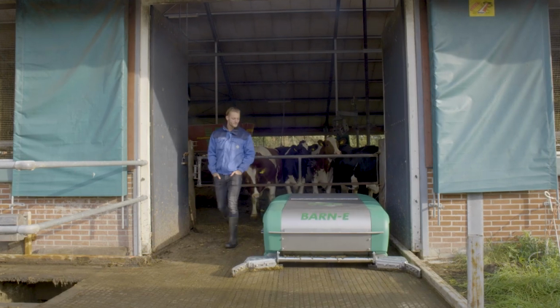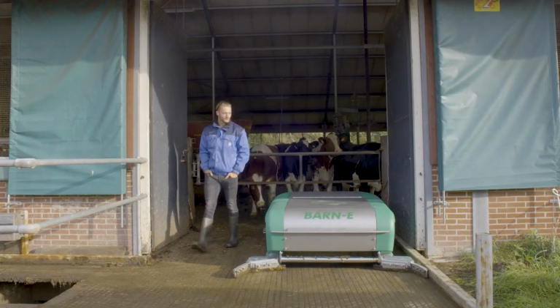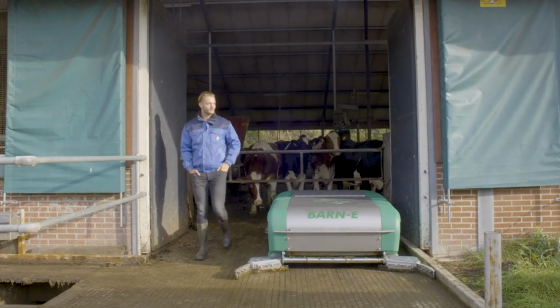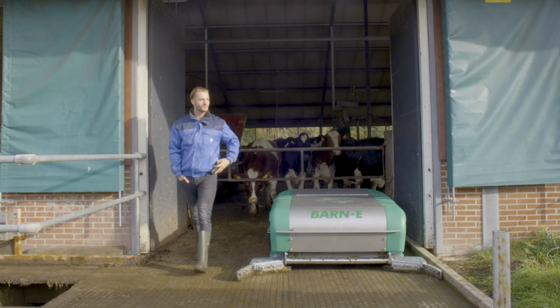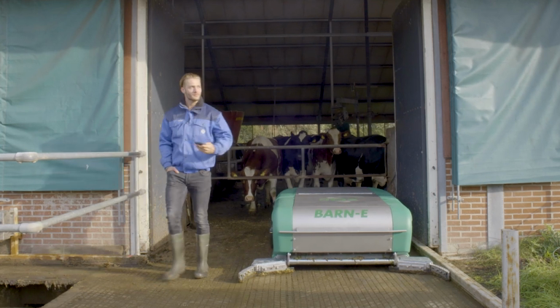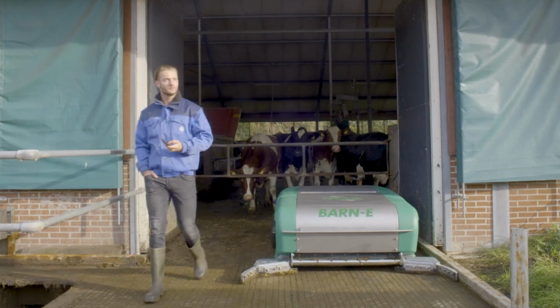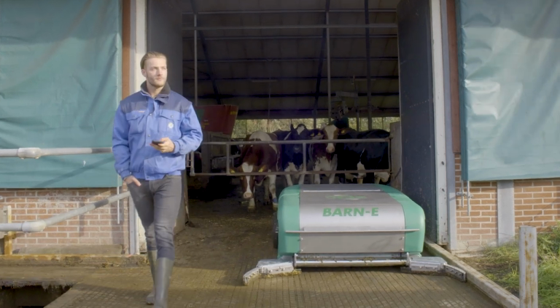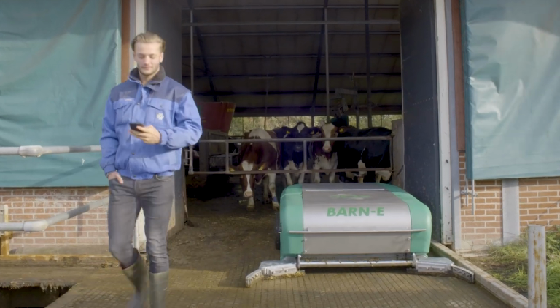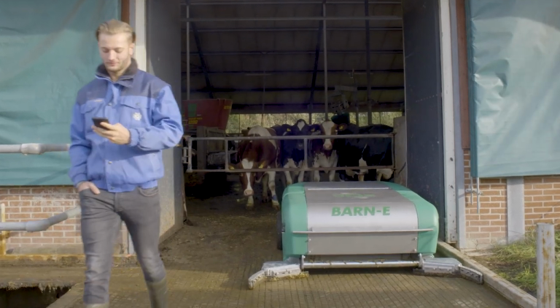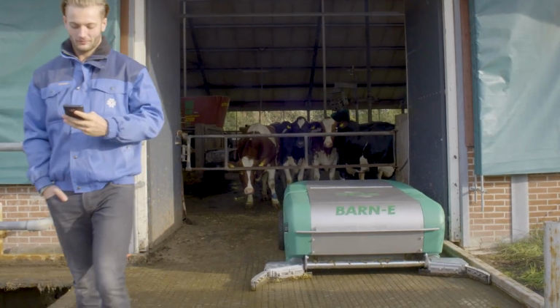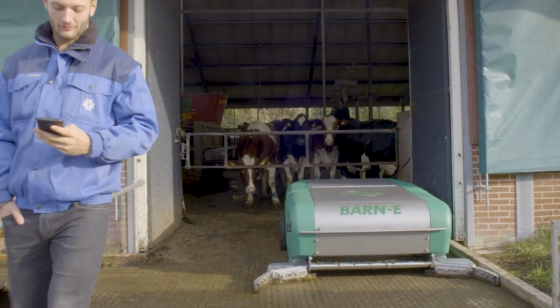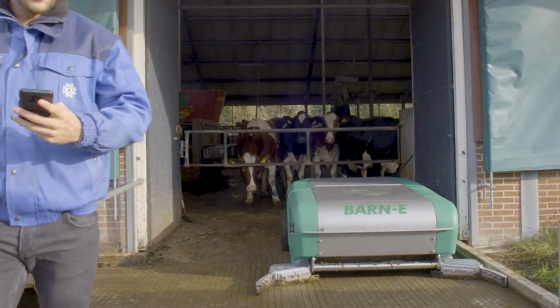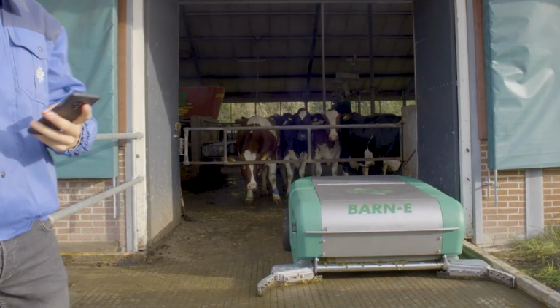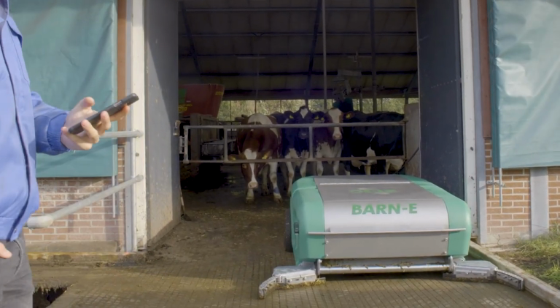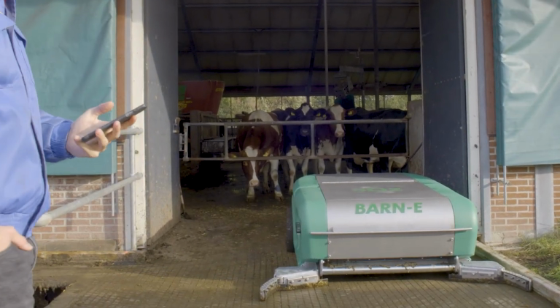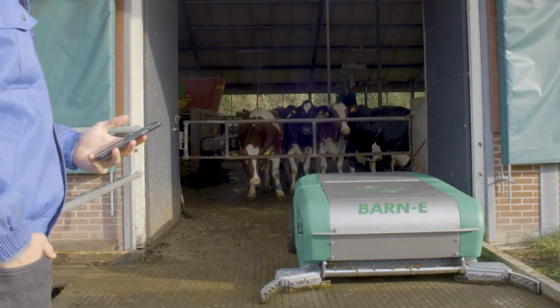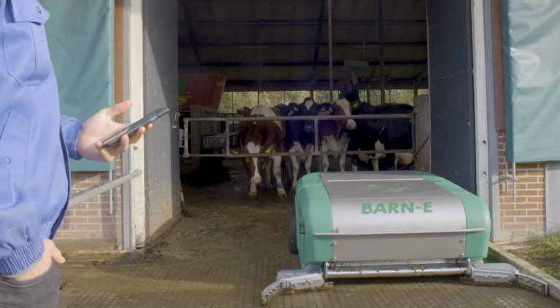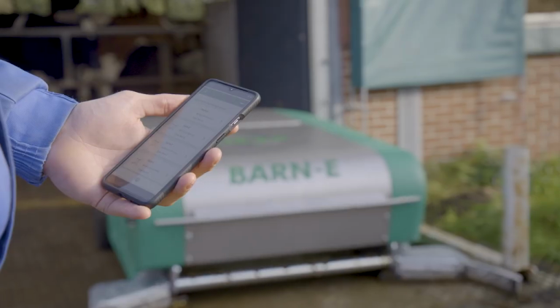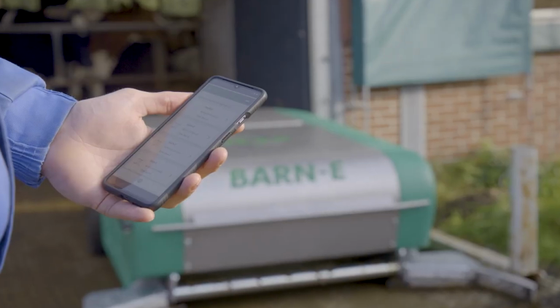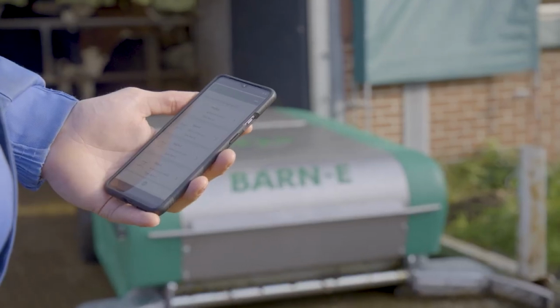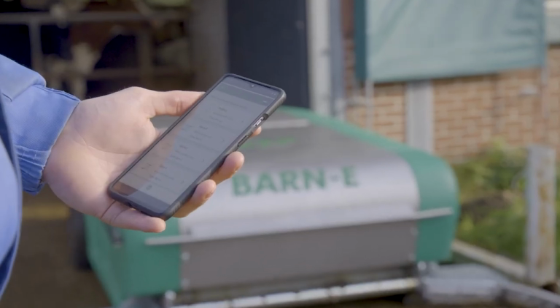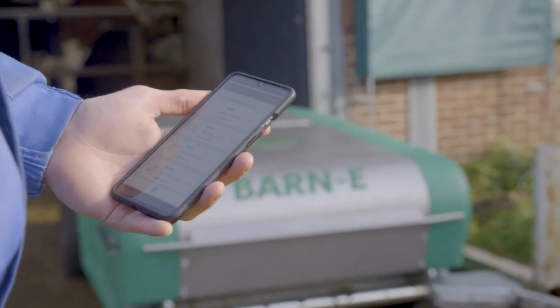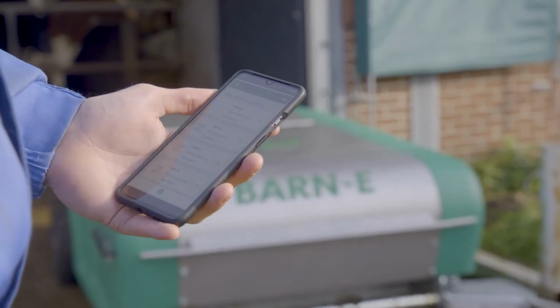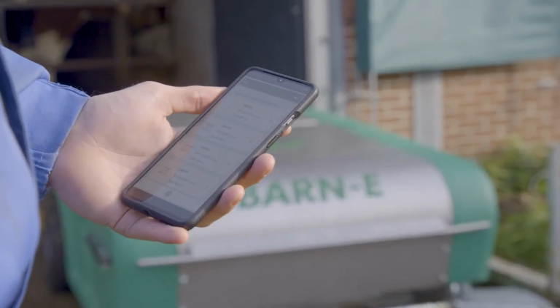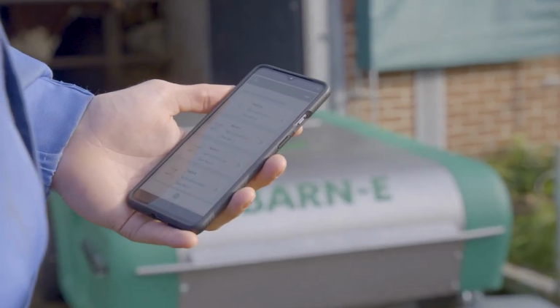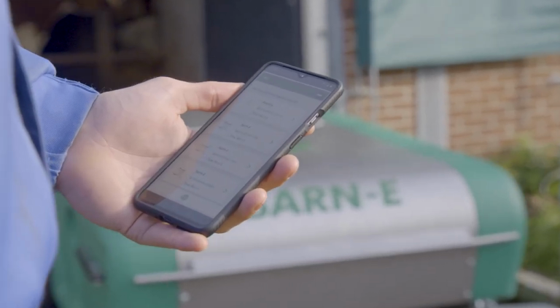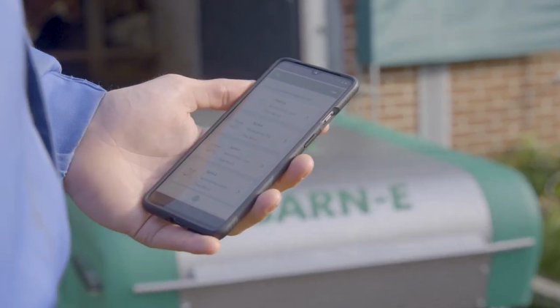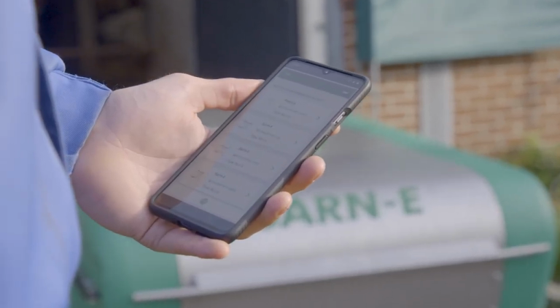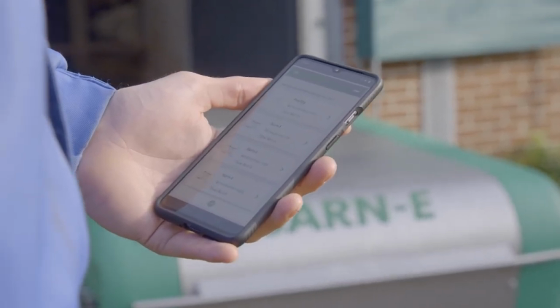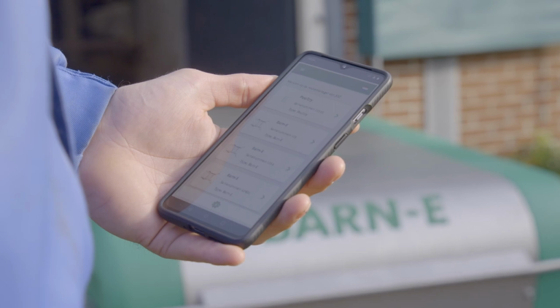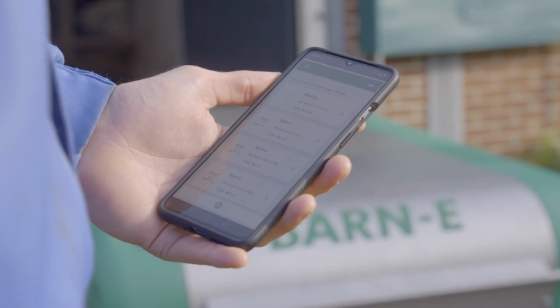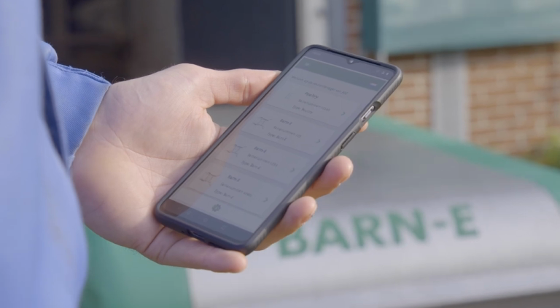You can set the routes in the barn and how often the robot follows them. JOZ will help you with this. And if you want to adjust the program later, it's really easy with the user-friendly Route Manager software.